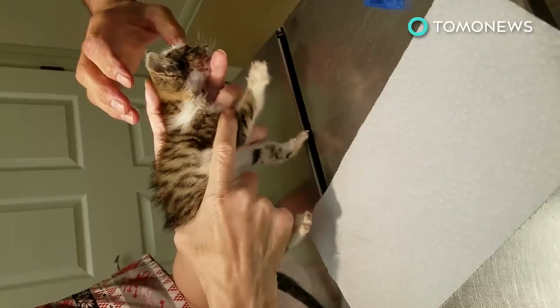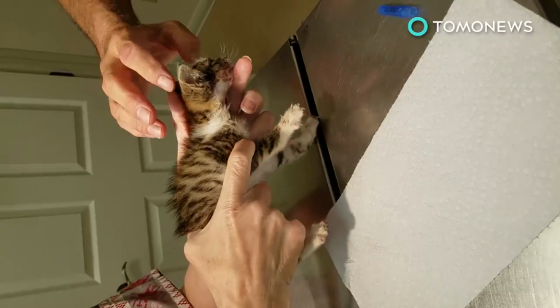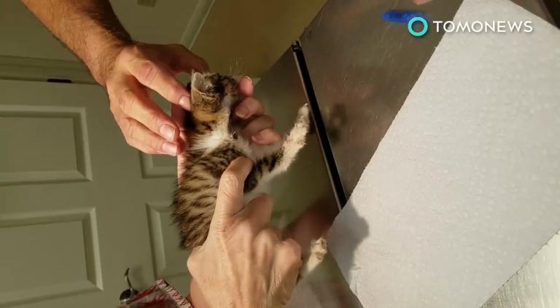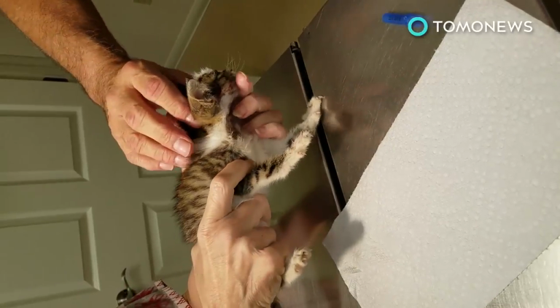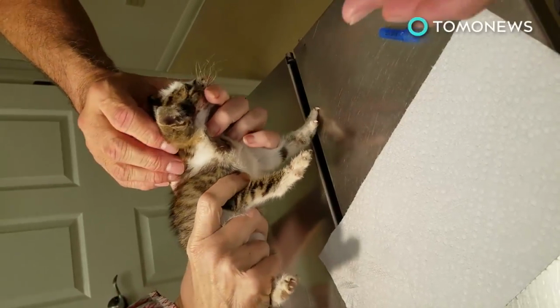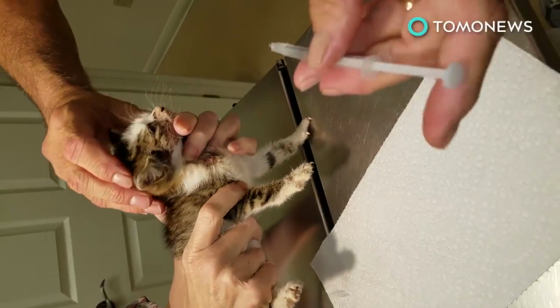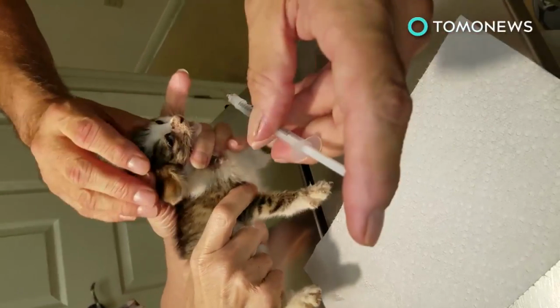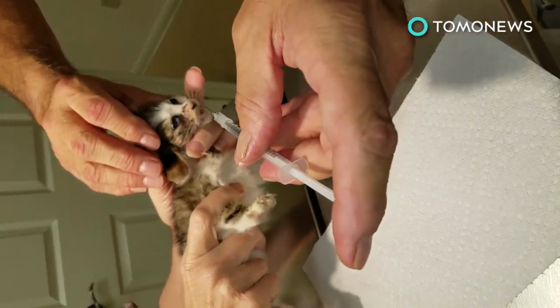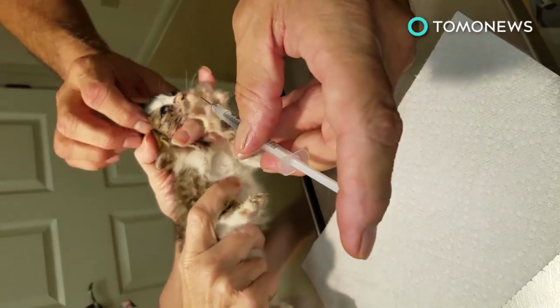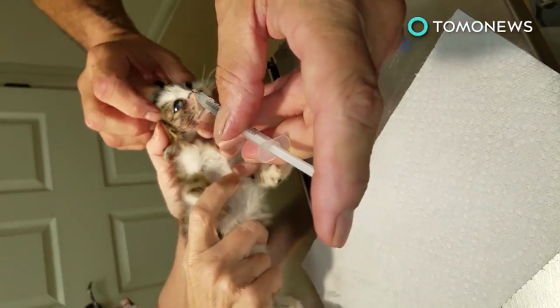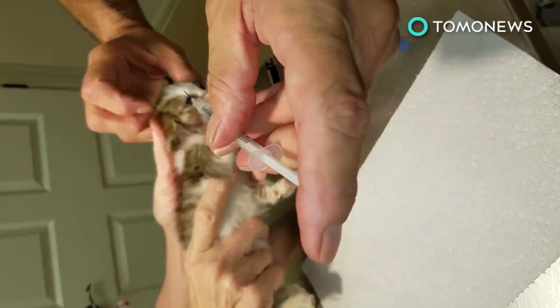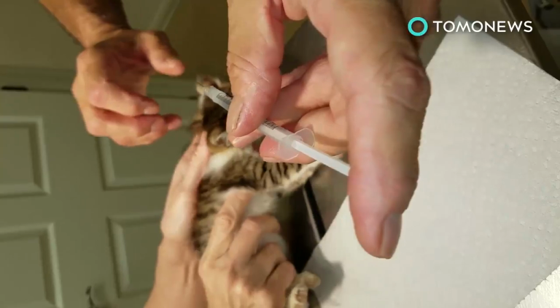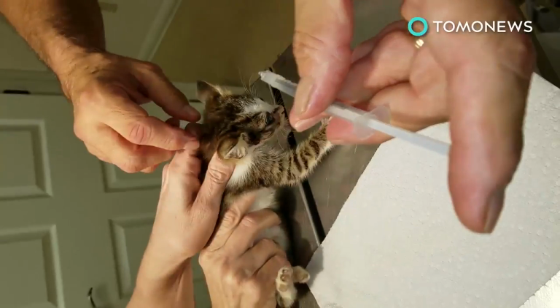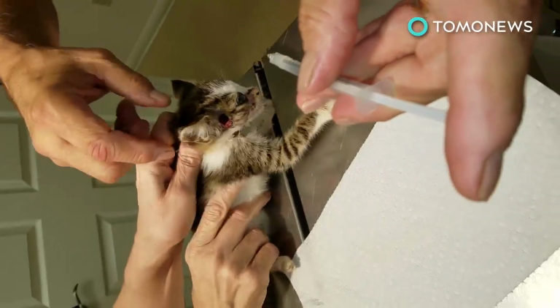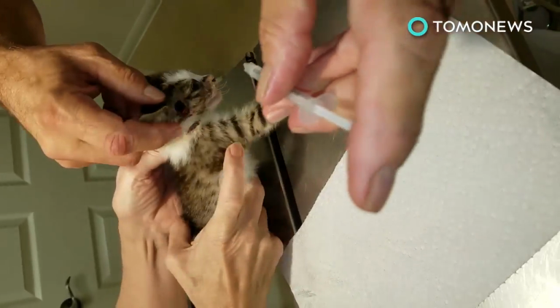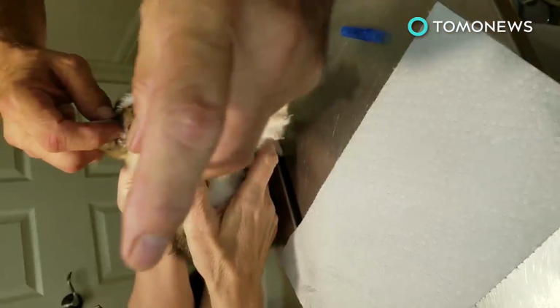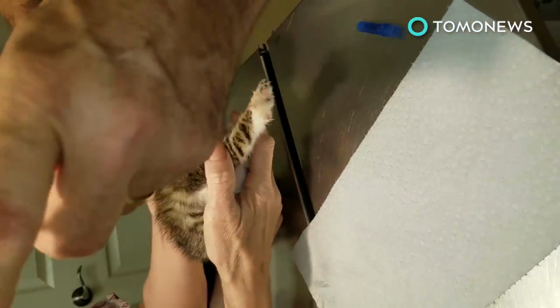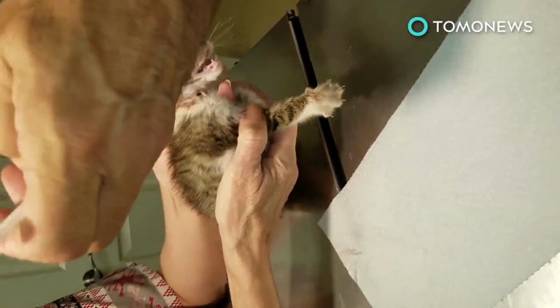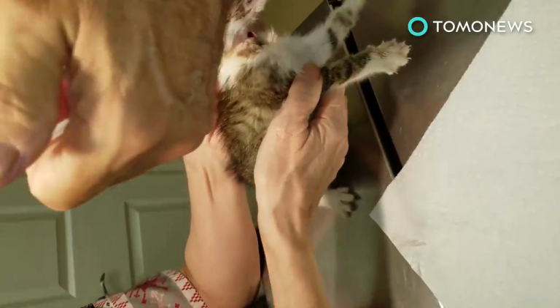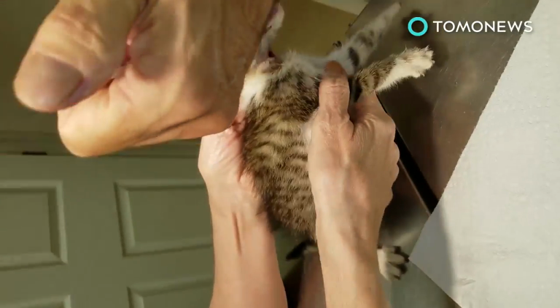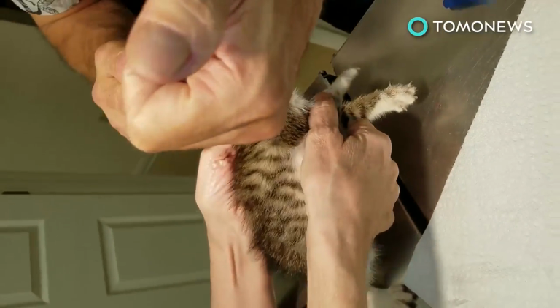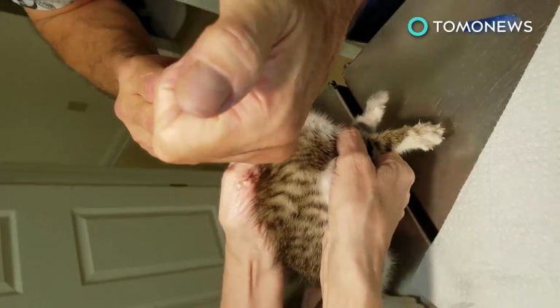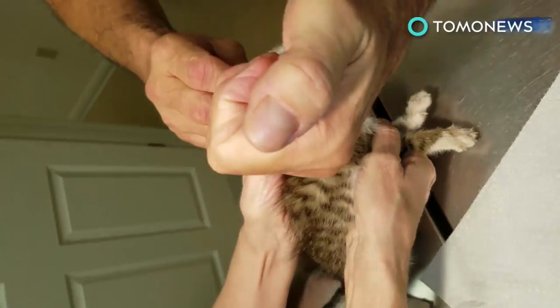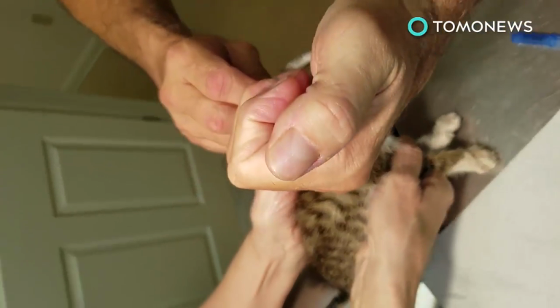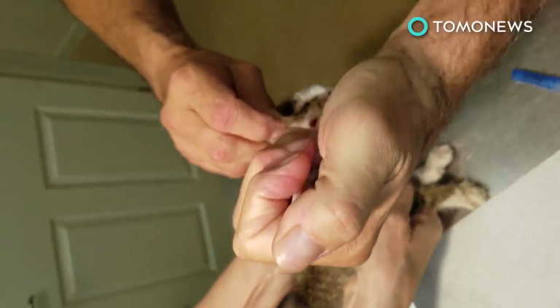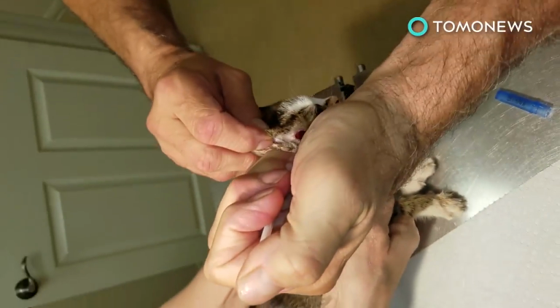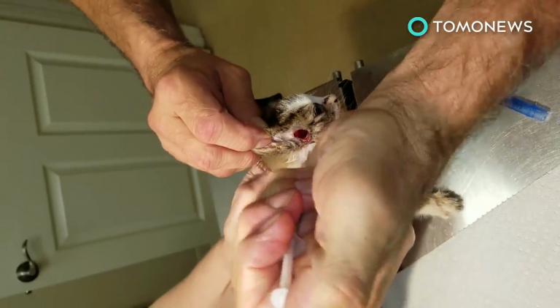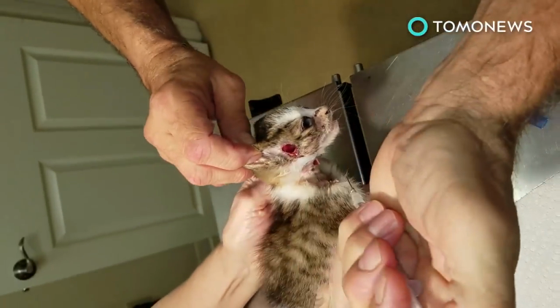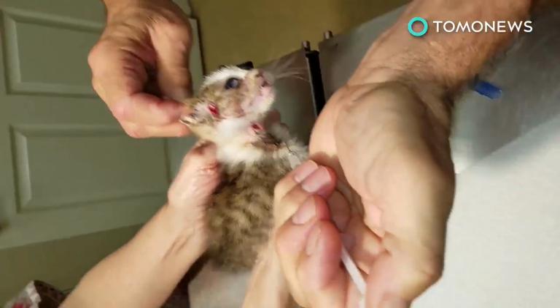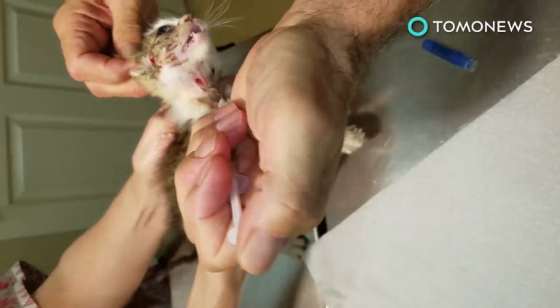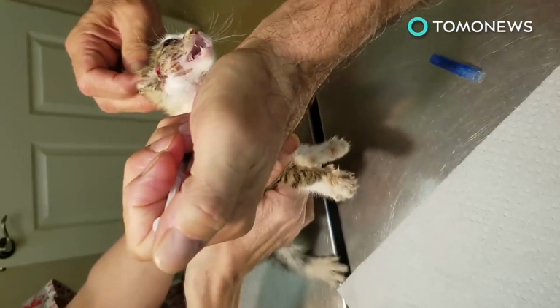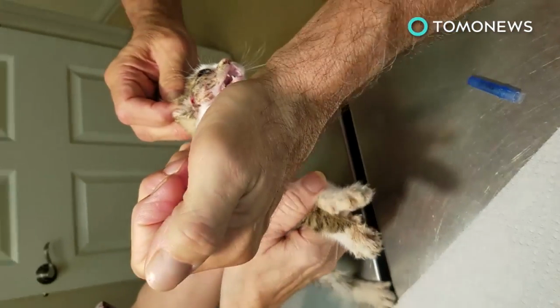It's gross, yes, but you'll be happy to know the little kitty, though in obvious discomfort, is going to be just fine. No more creepy crawlies hiding in you, little one.